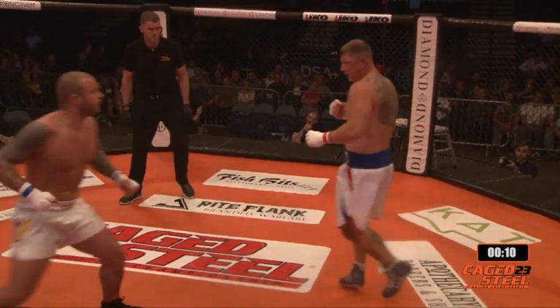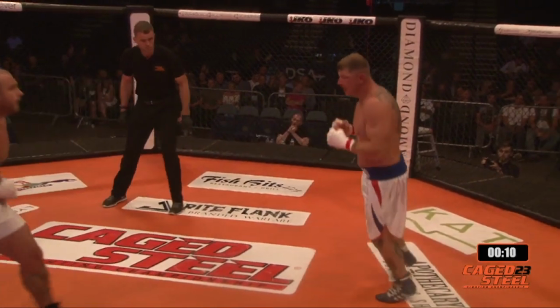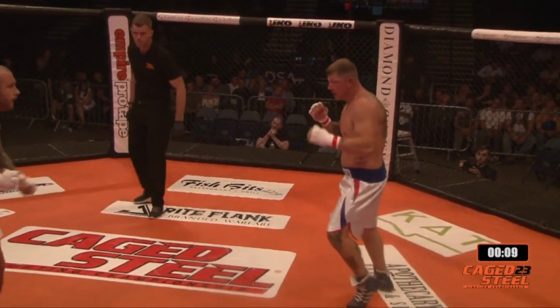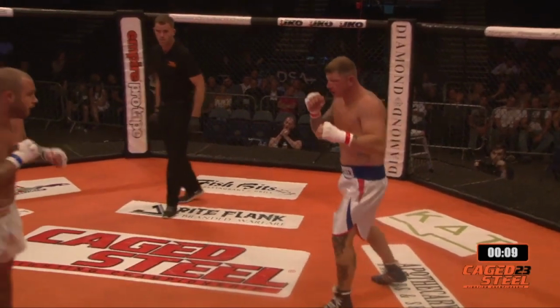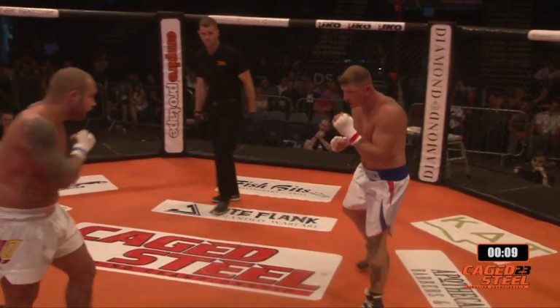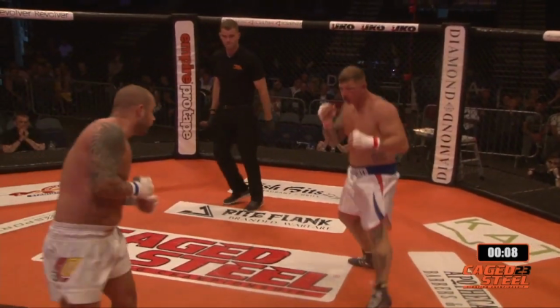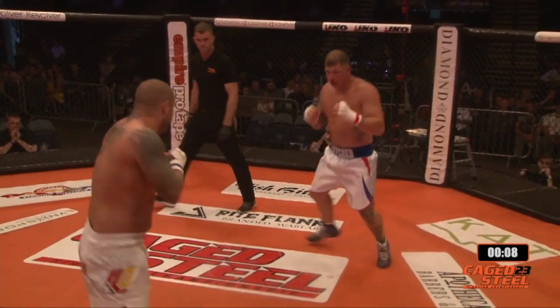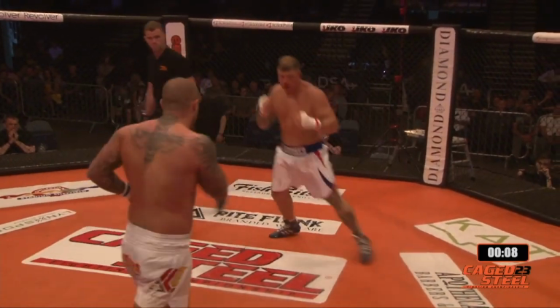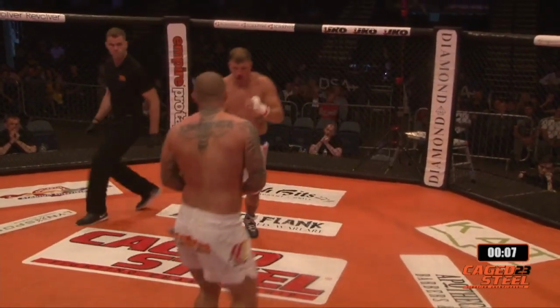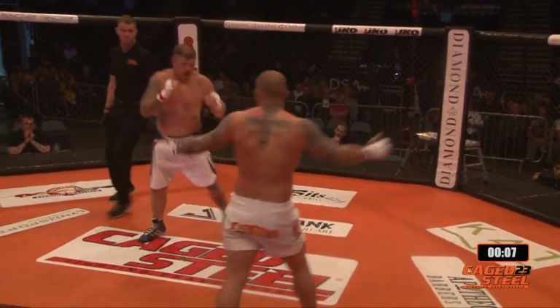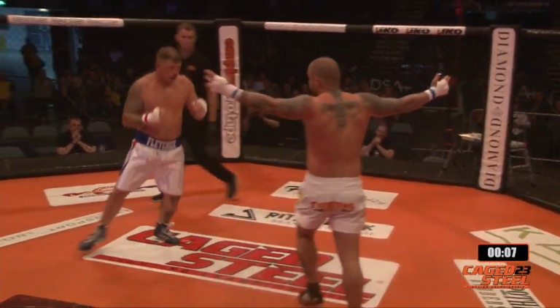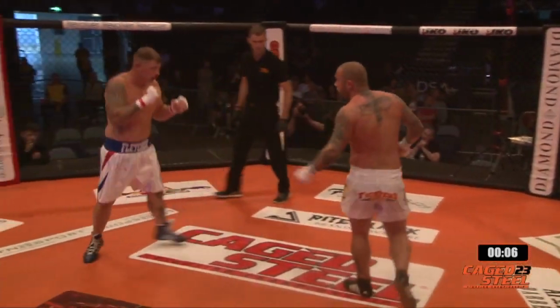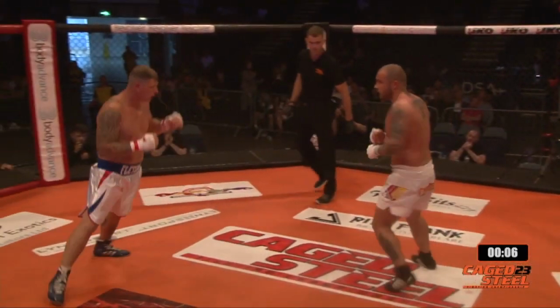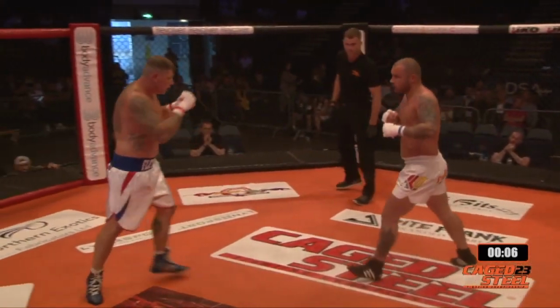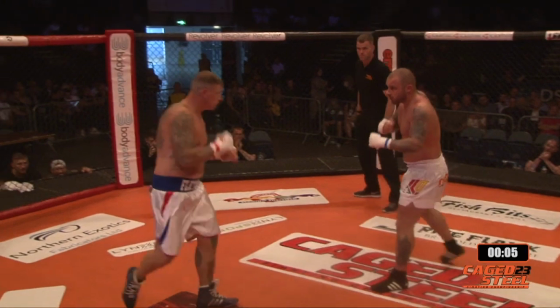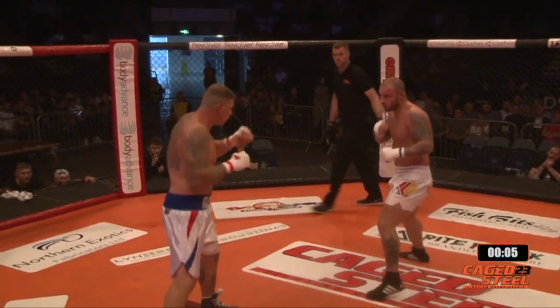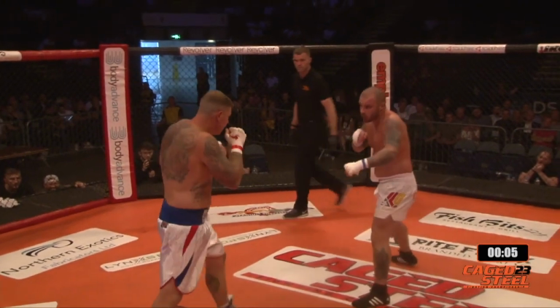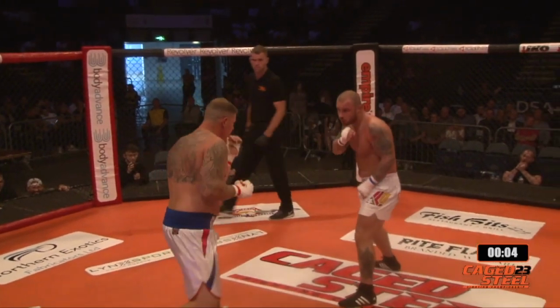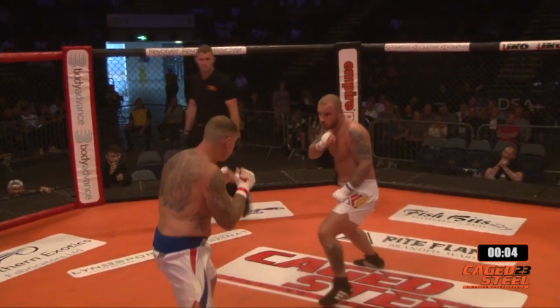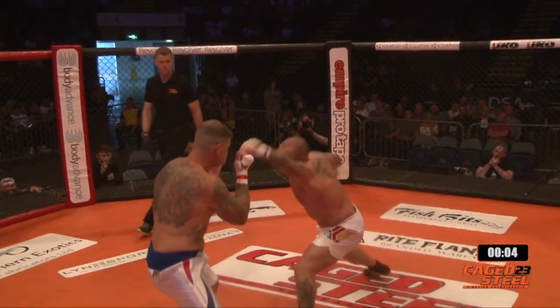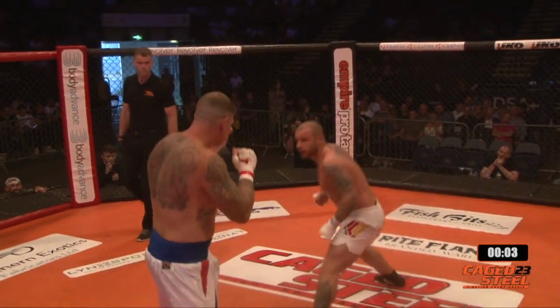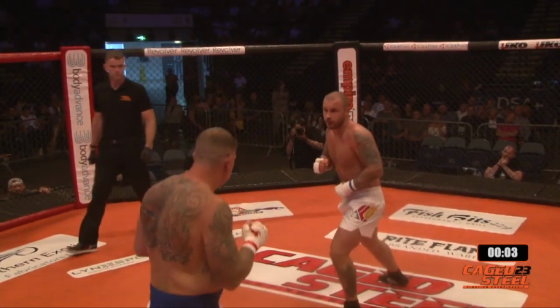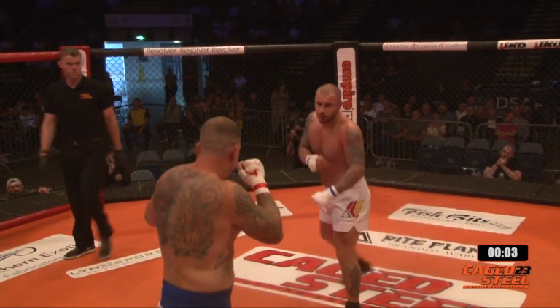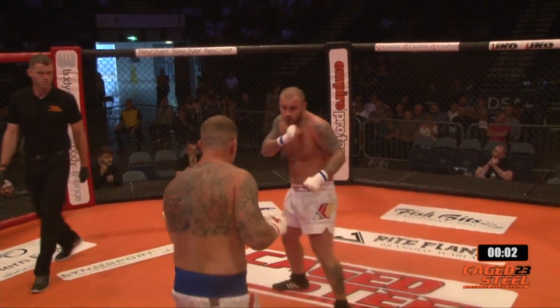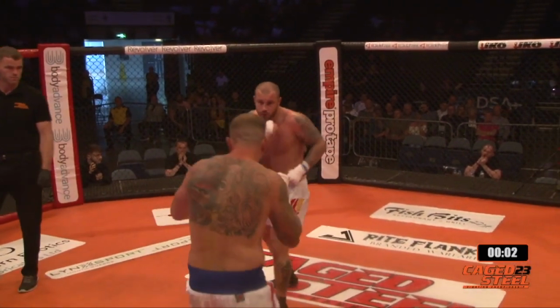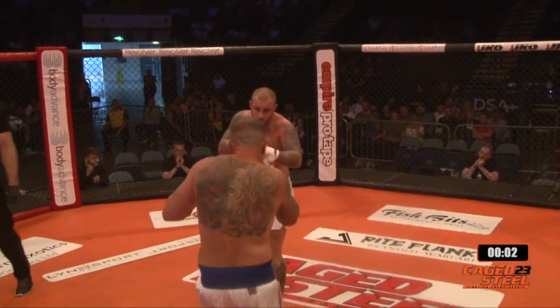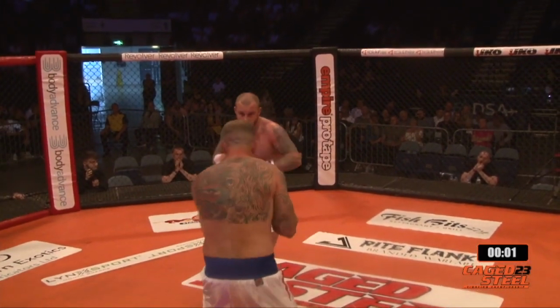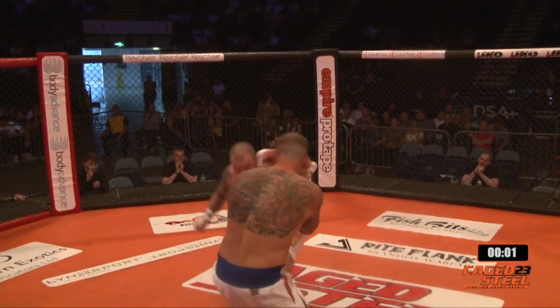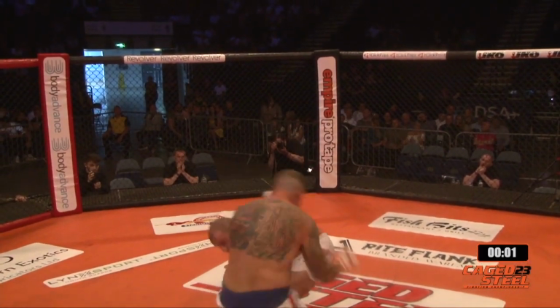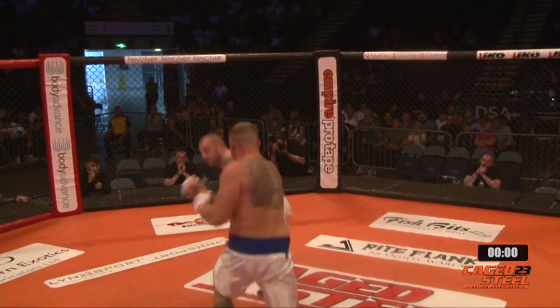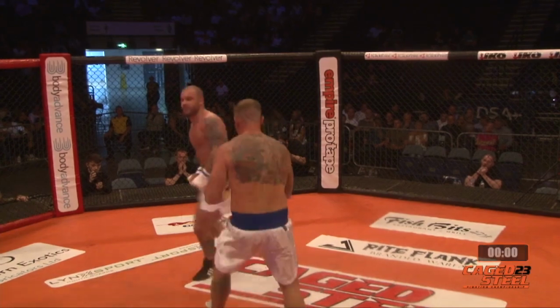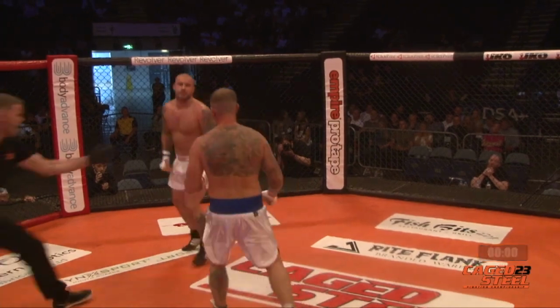There's the uppercut again — beautiful timing with that right hand, that's the second time he's done that. A little bit of showboating. Ash Gibson looks loose and relaxed in there, and again, I talk about the experience.